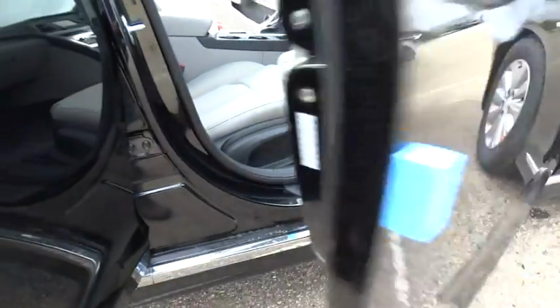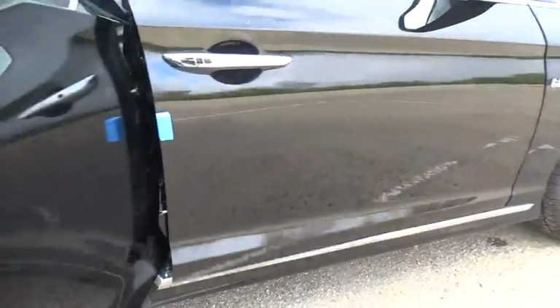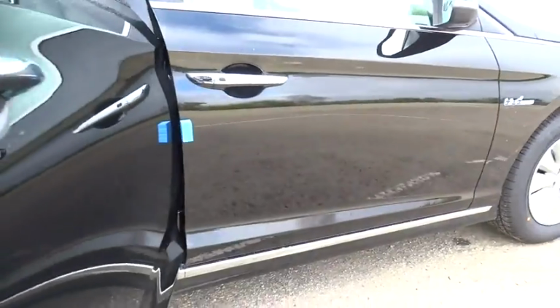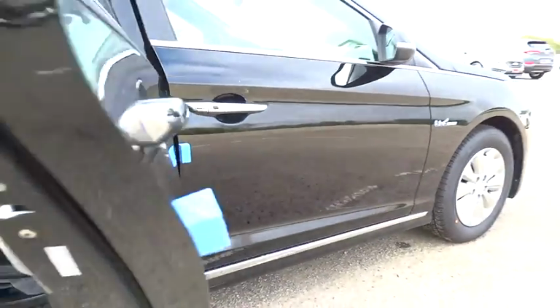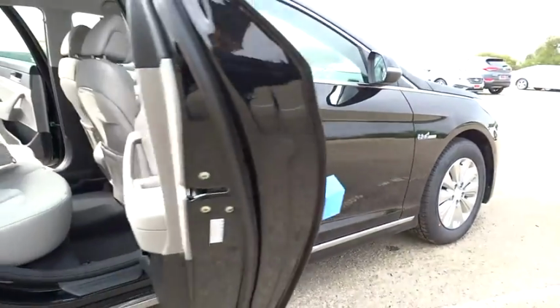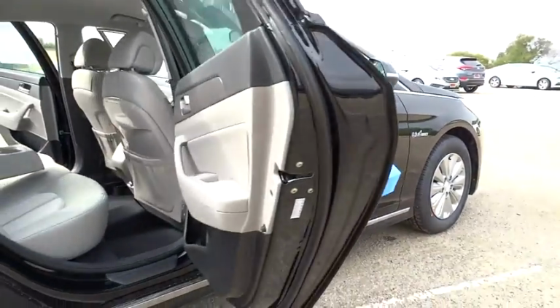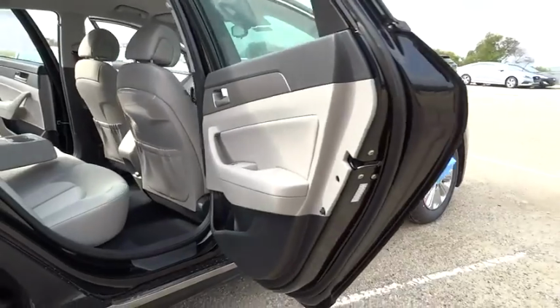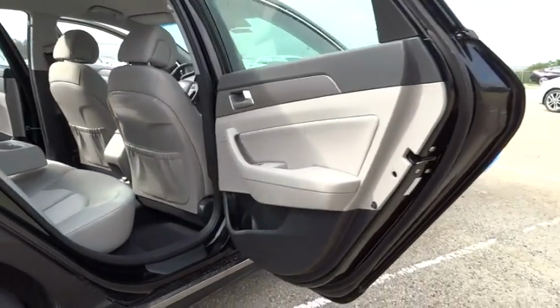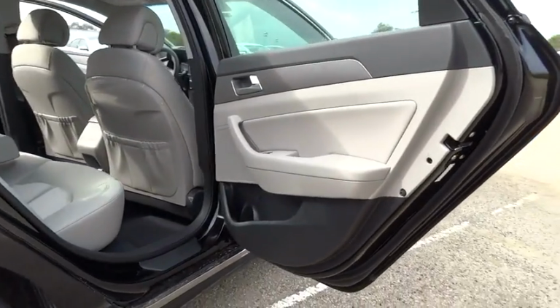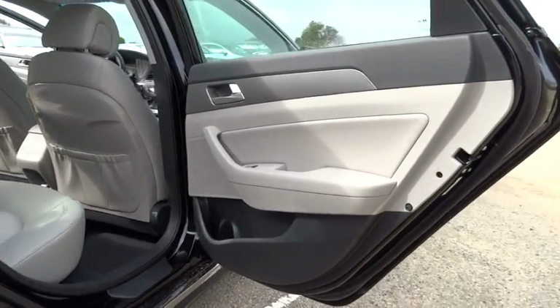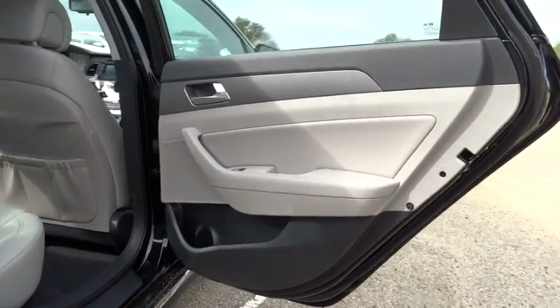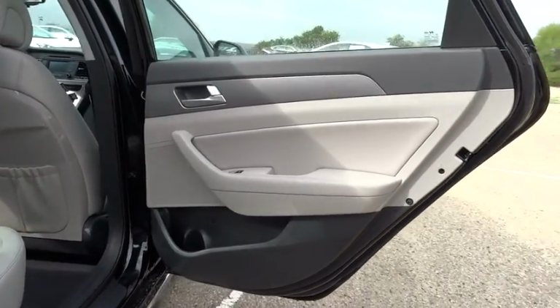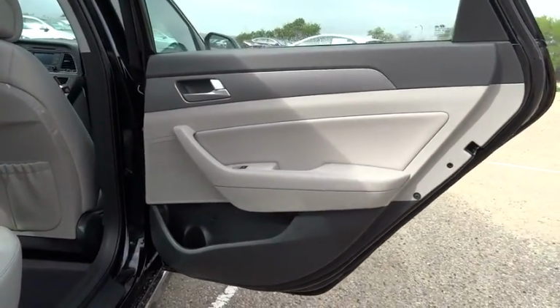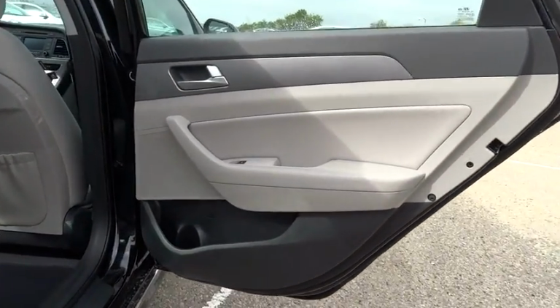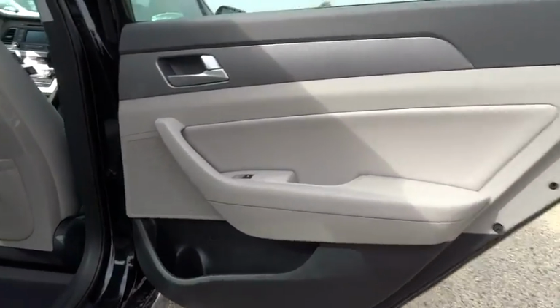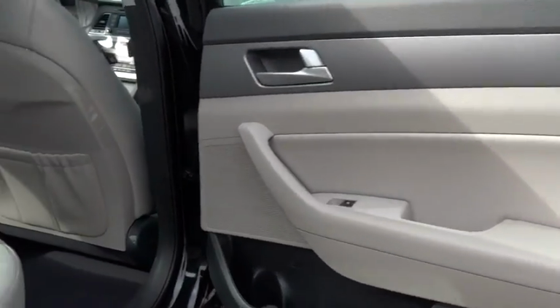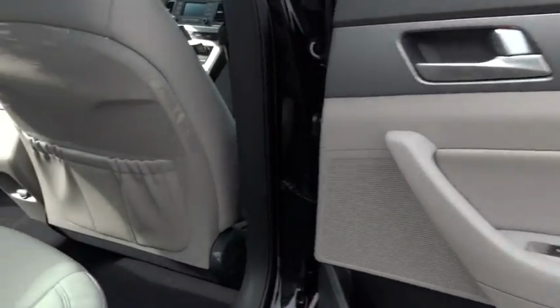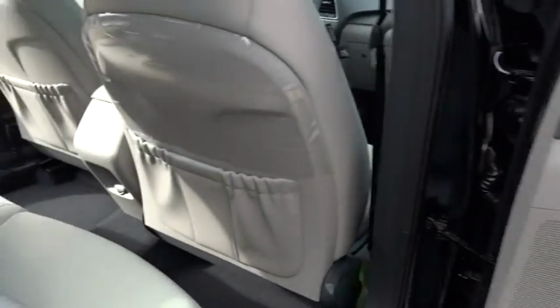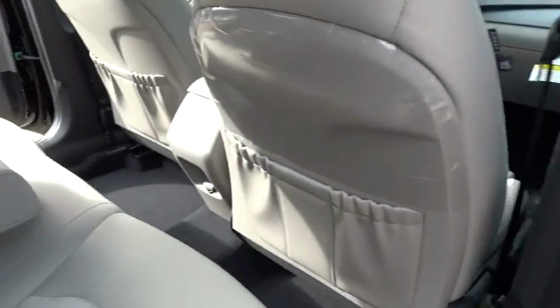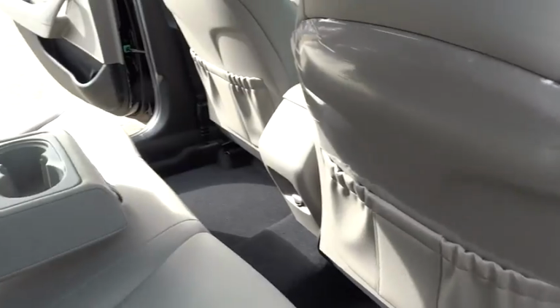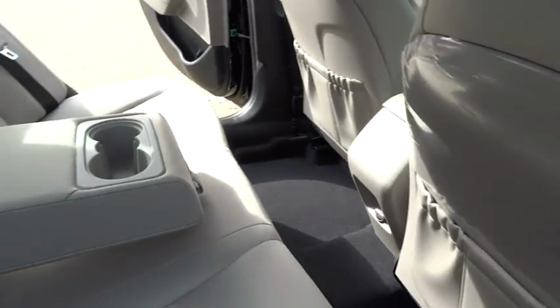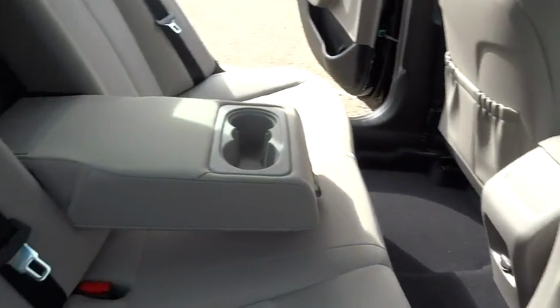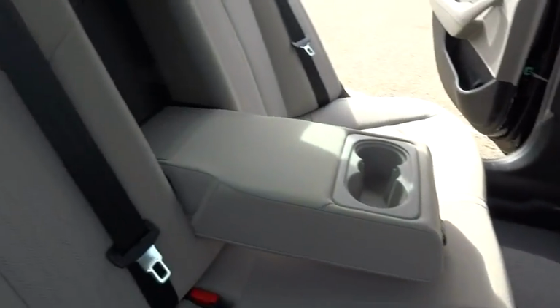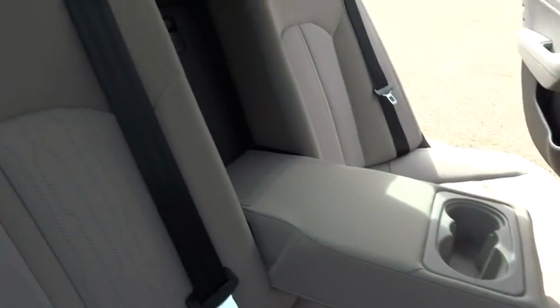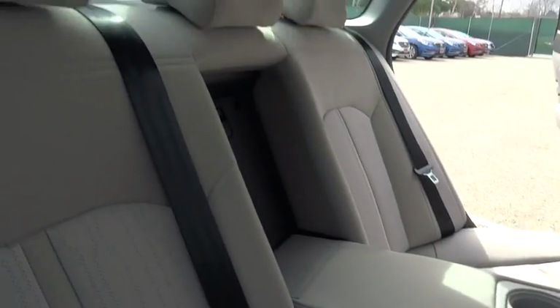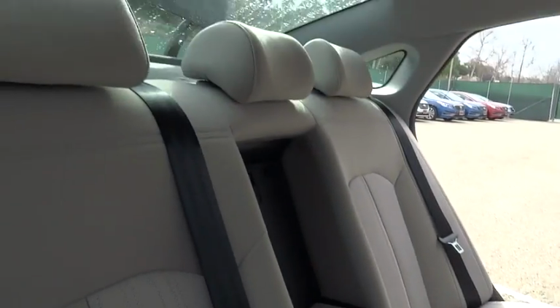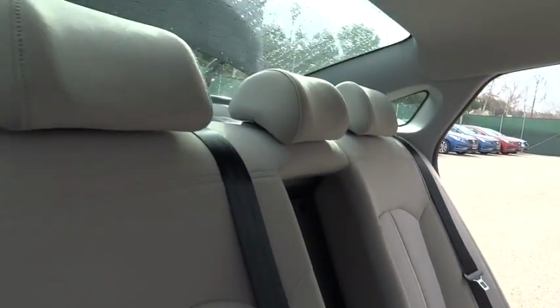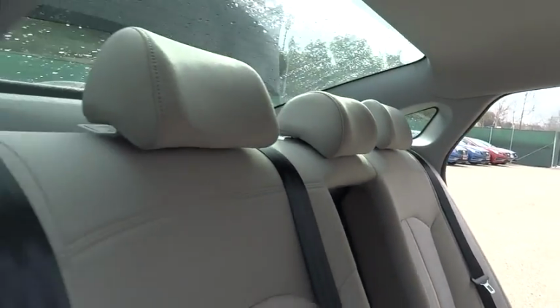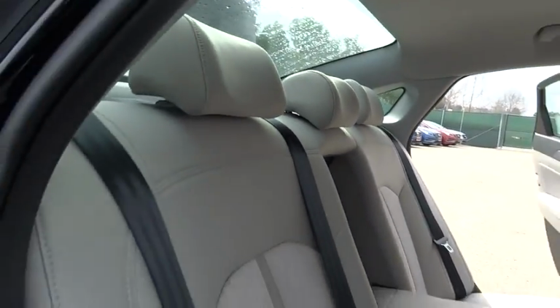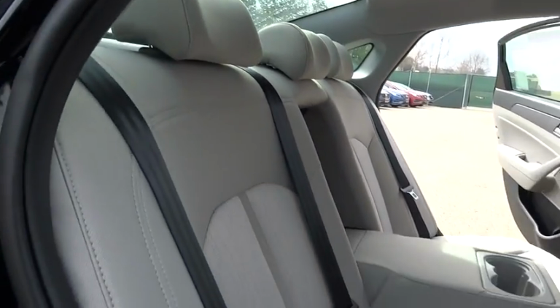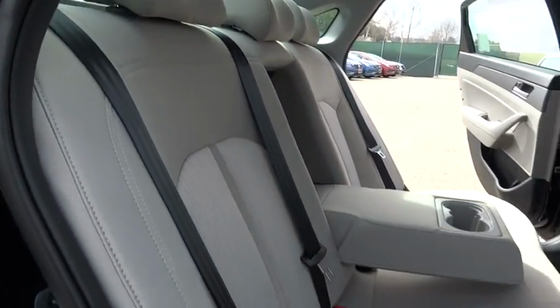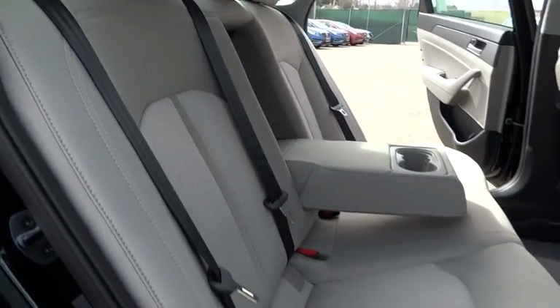Here are some of this vehicle's great options: stability control, traction control, power liftgate, anti-lock braking system, steering wheel audio control, keyless entry, backup camera, Bluetooth.